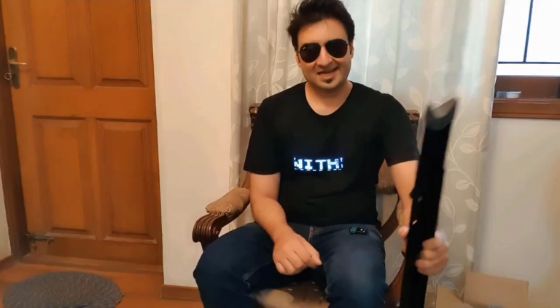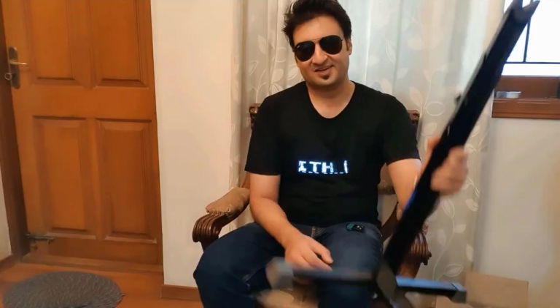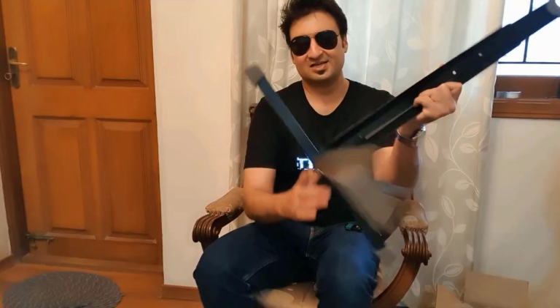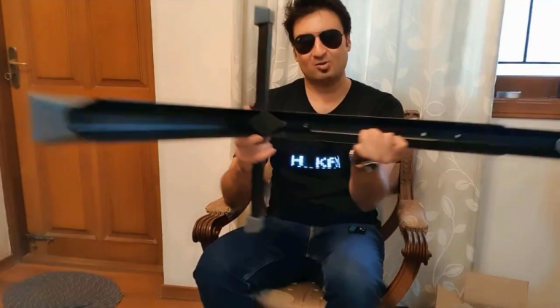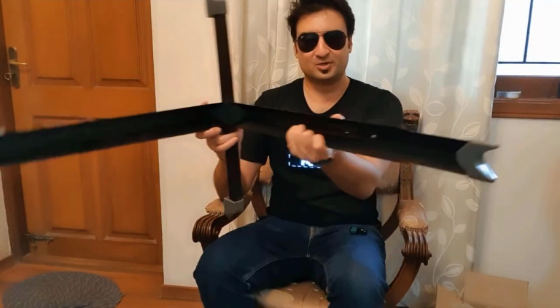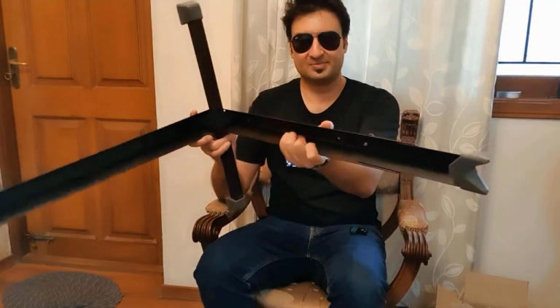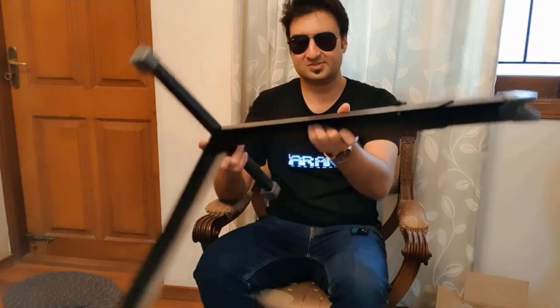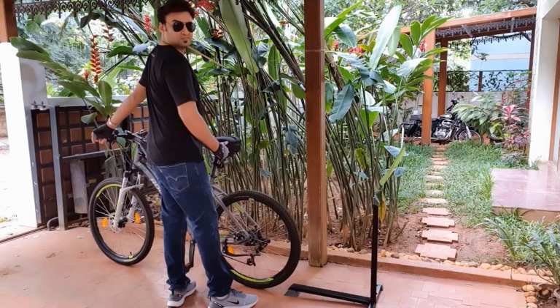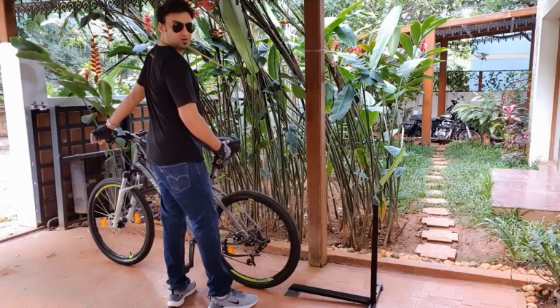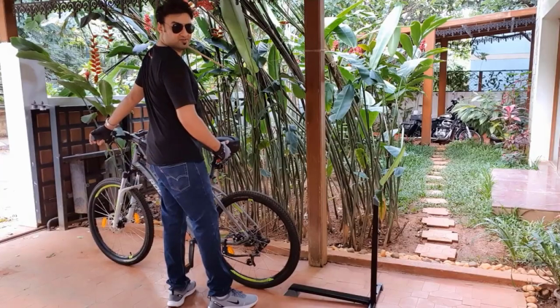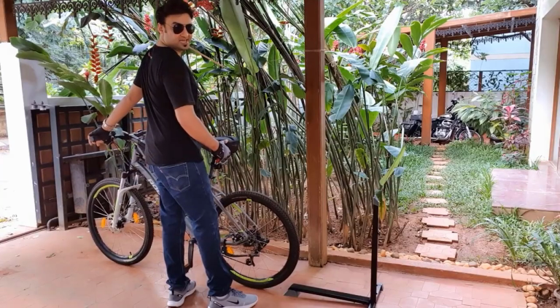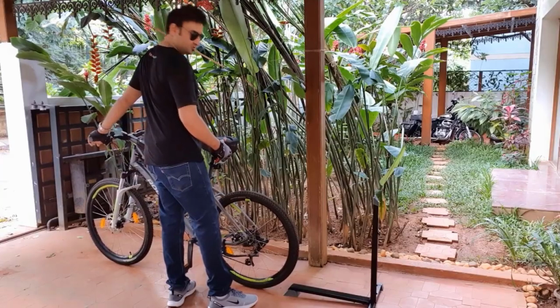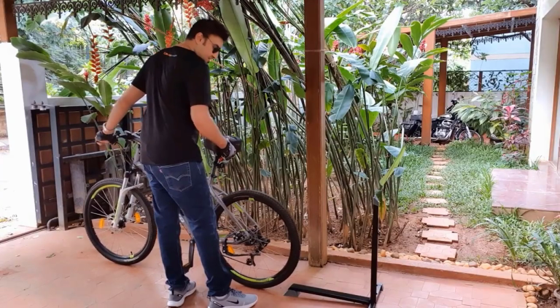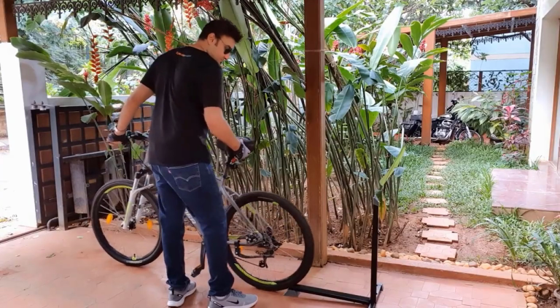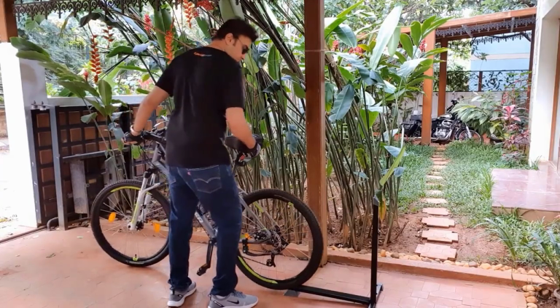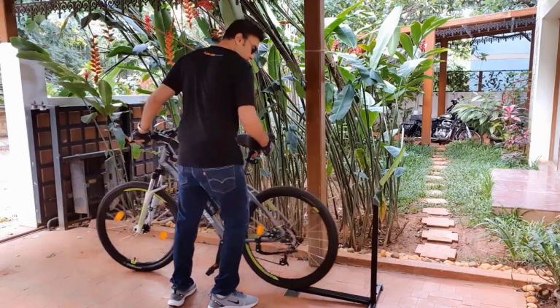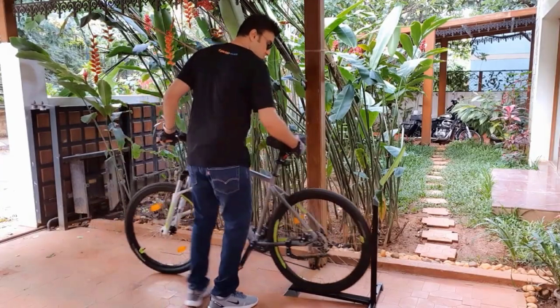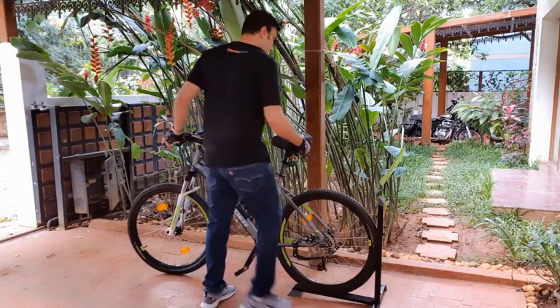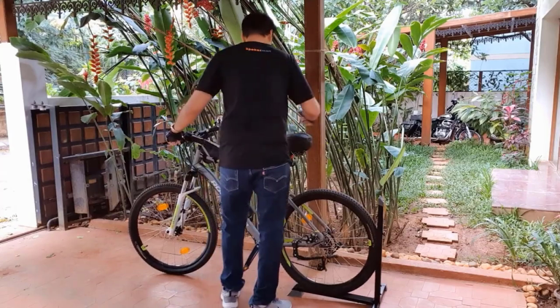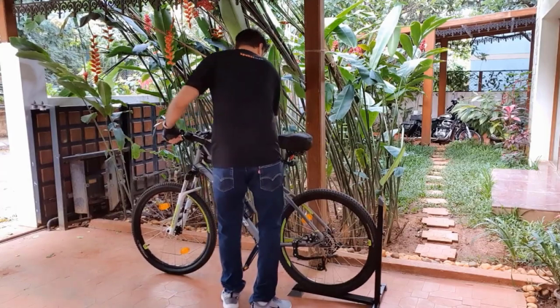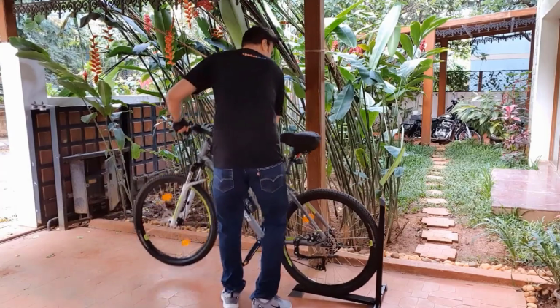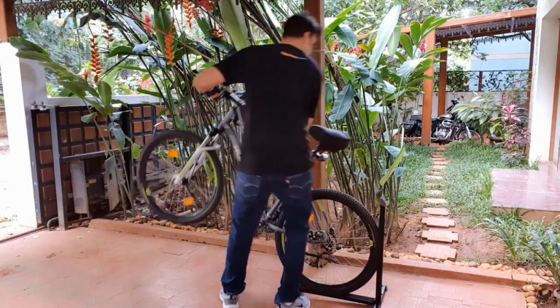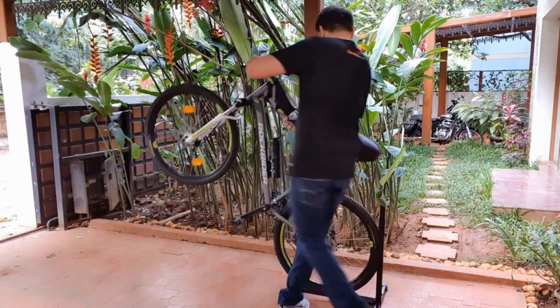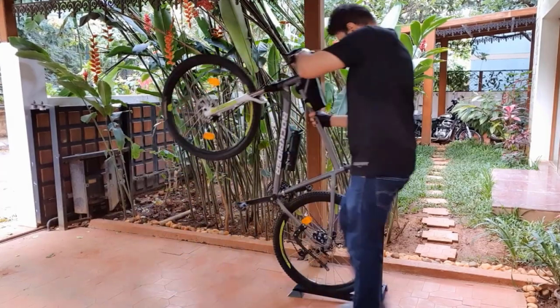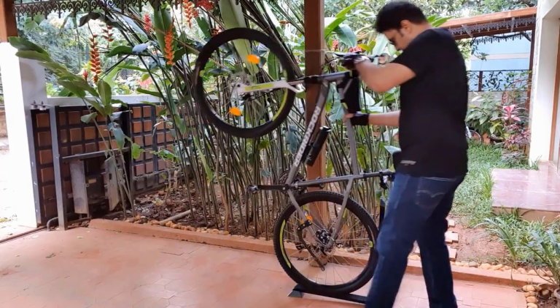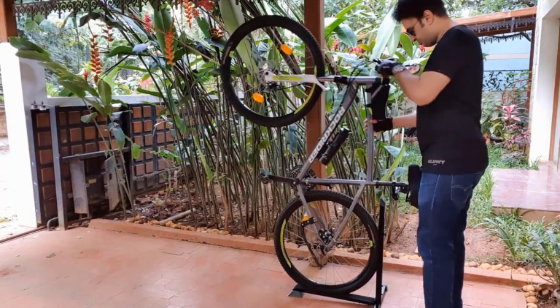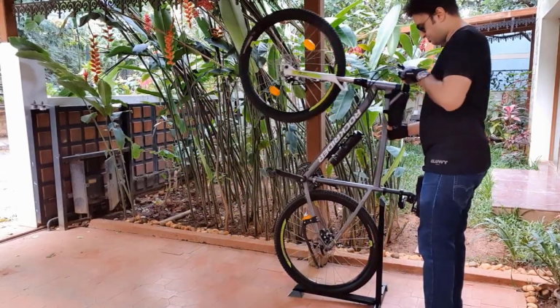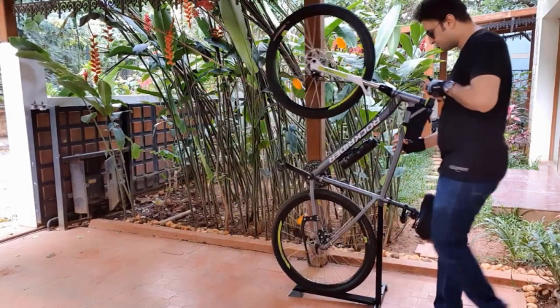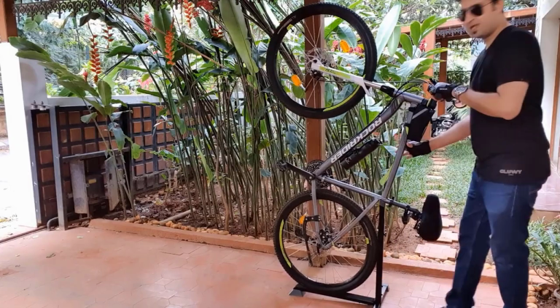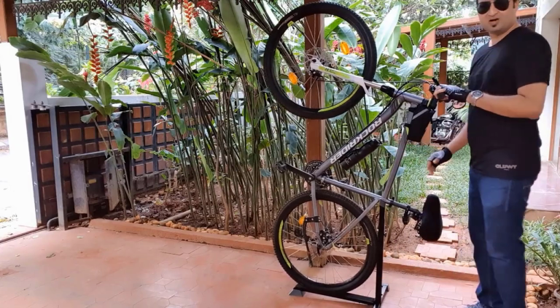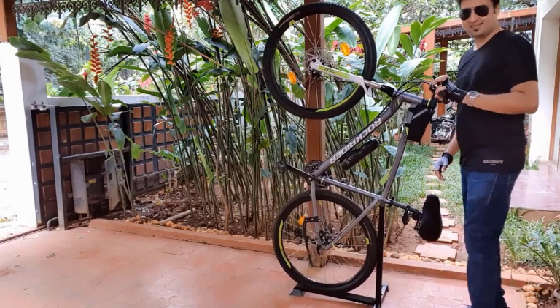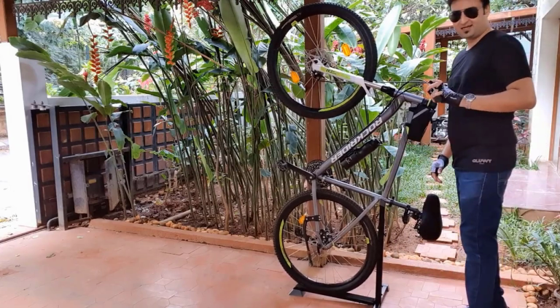It is fixed, so now let's put it to some use. Now, I will move the cycle onto the stand and pull it up. Now, my cycle is packed.